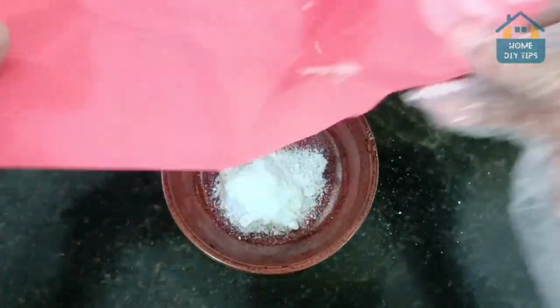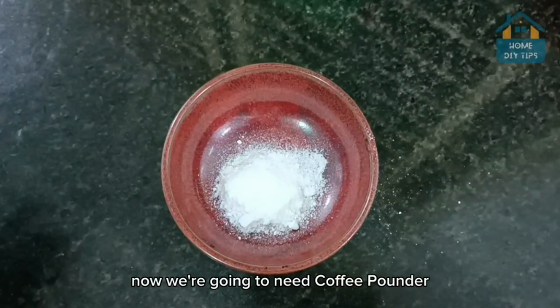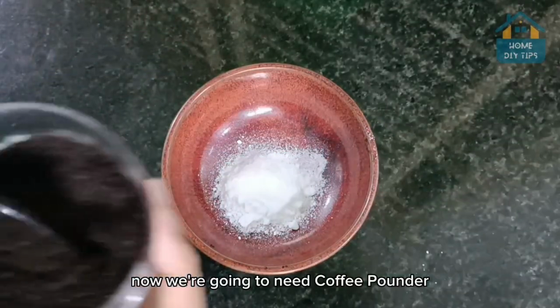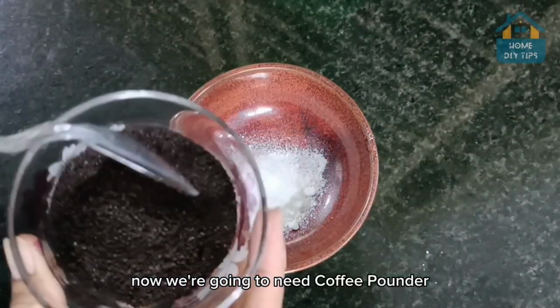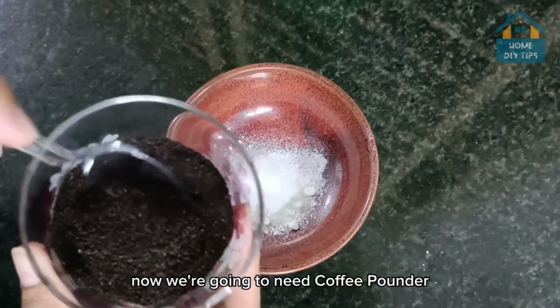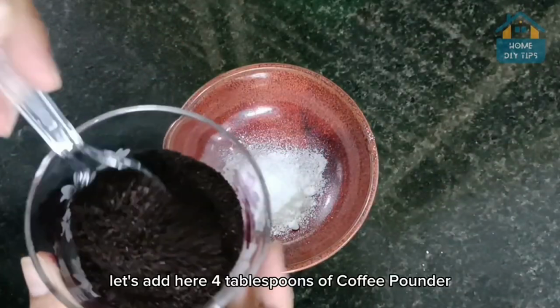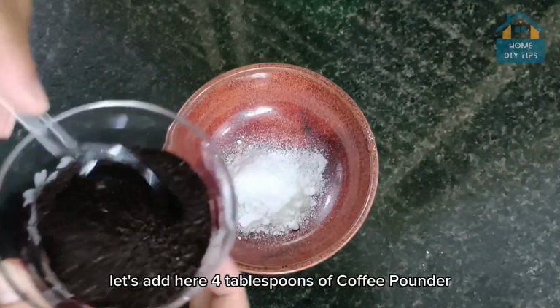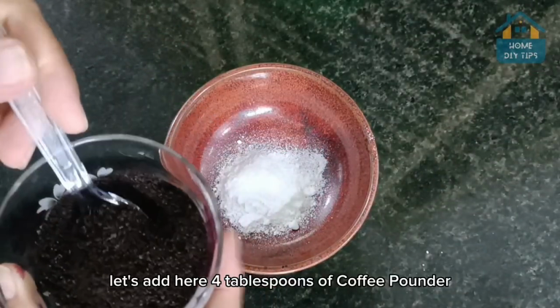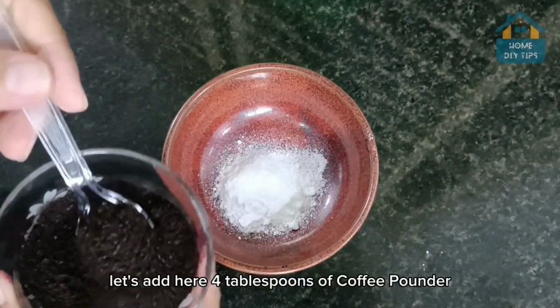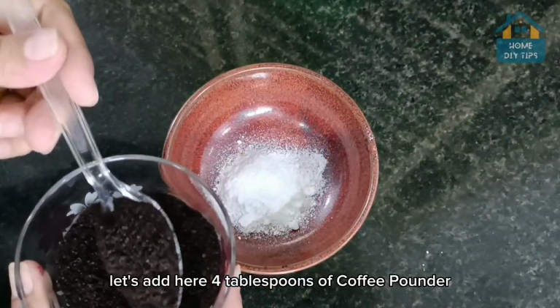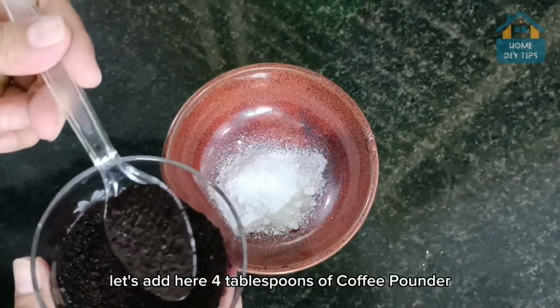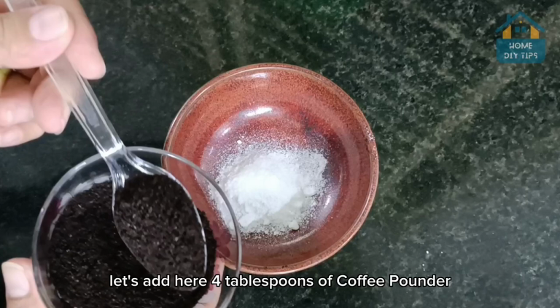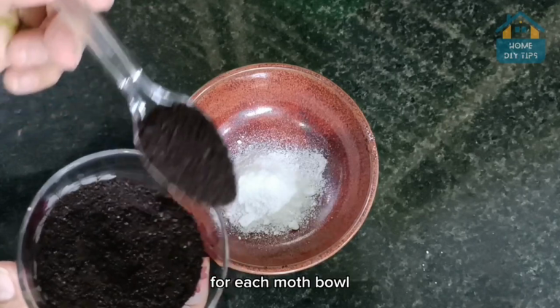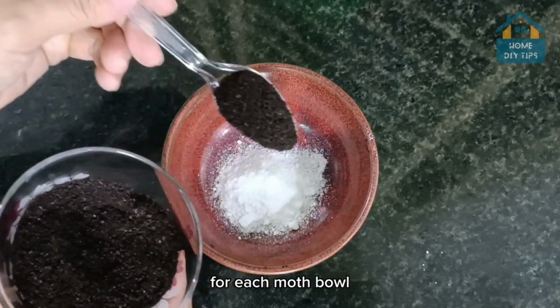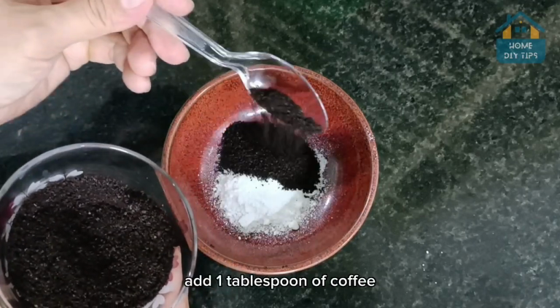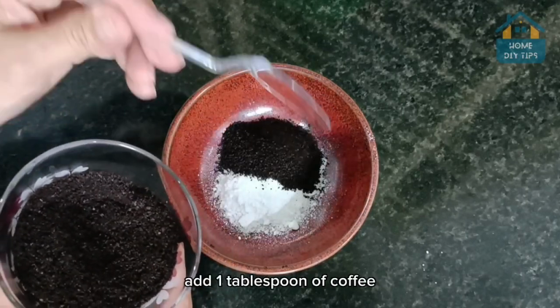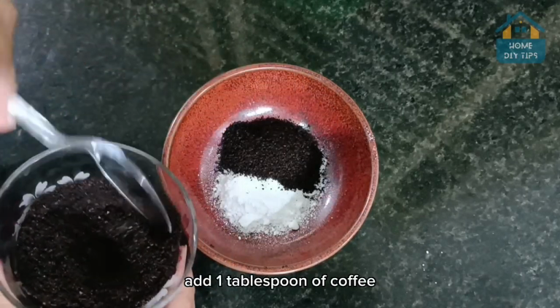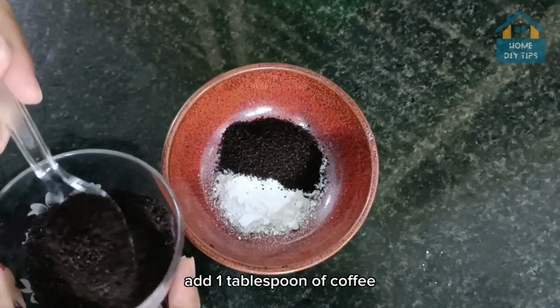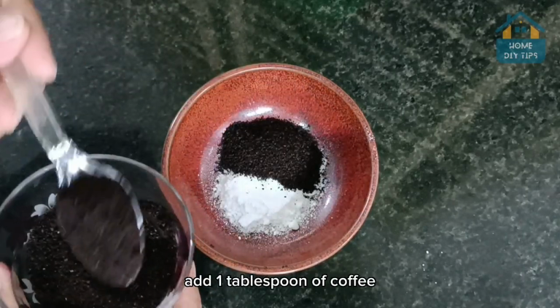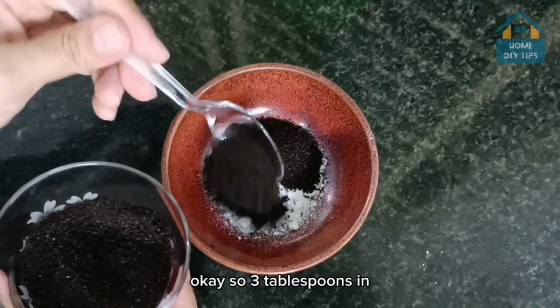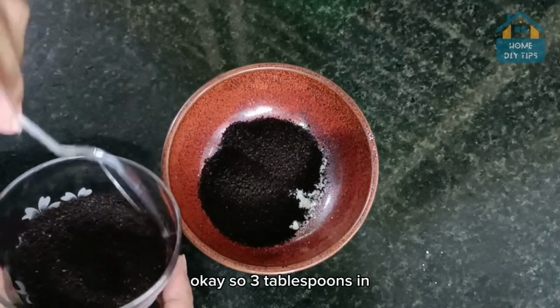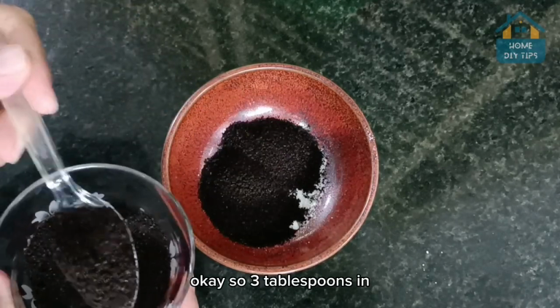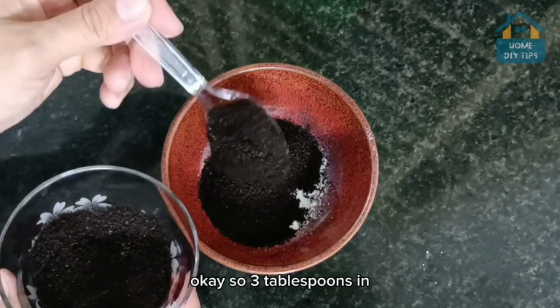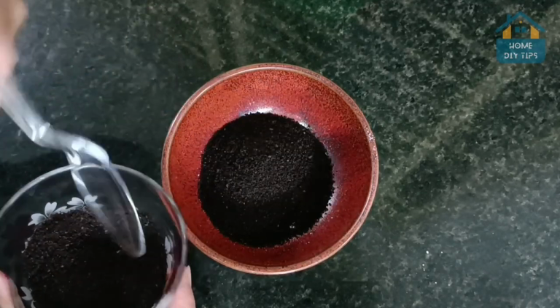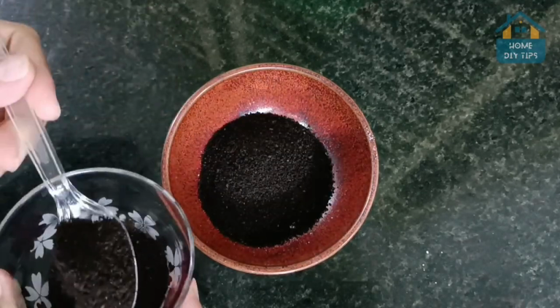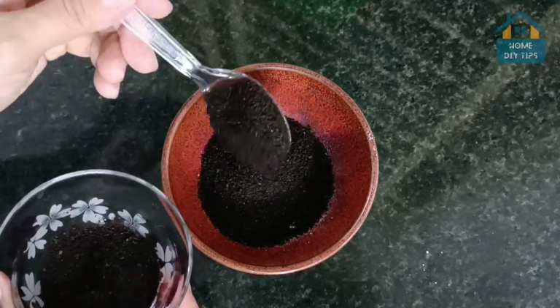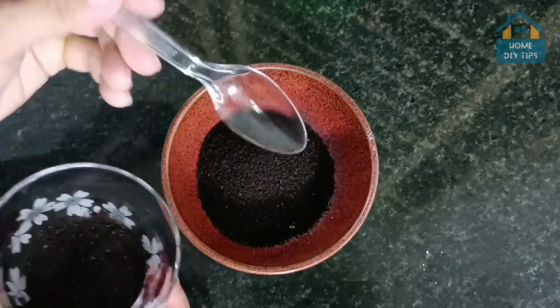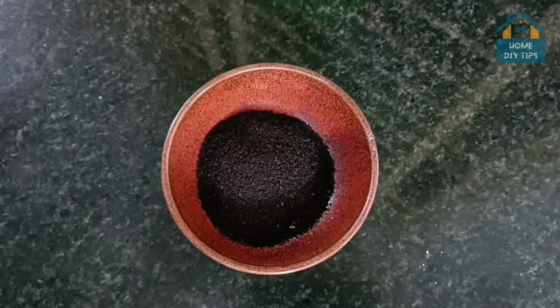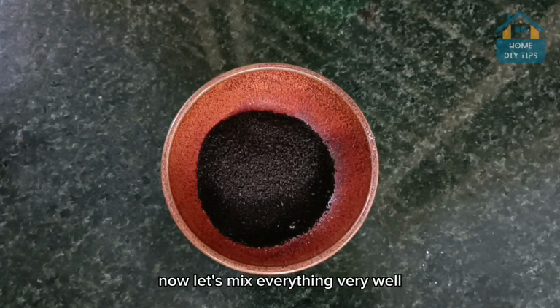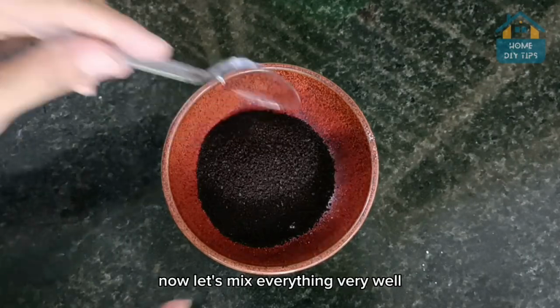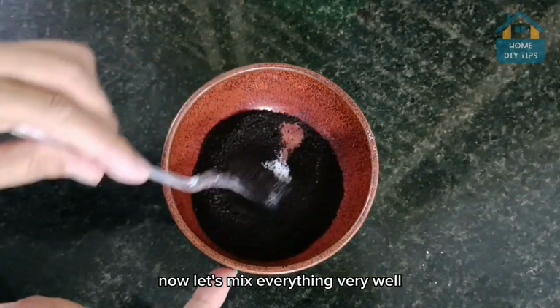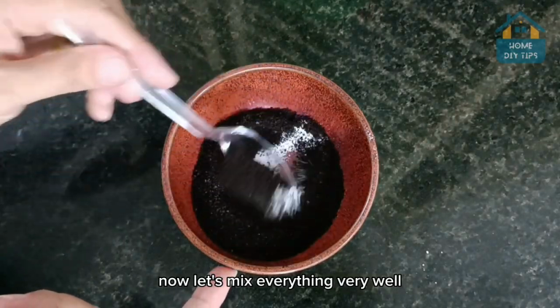Now we're going to need coffee powder. Add 4 tablespoons of coffee powder for each mothball — so that's about 3 tablespoons going in now. Now let's mix everything very well.